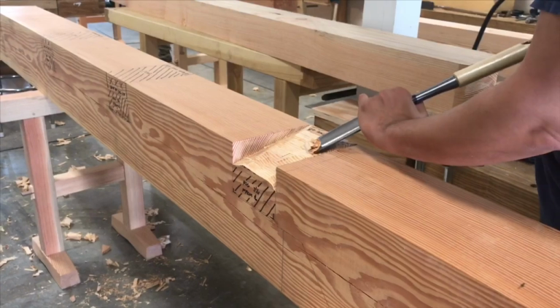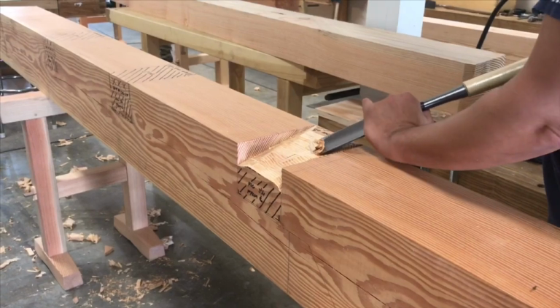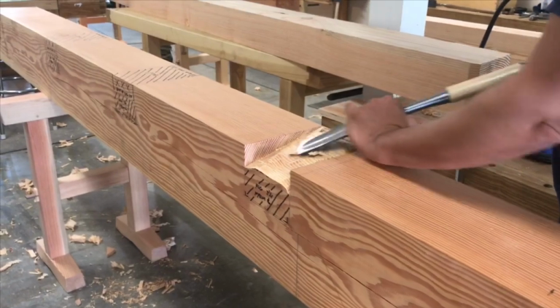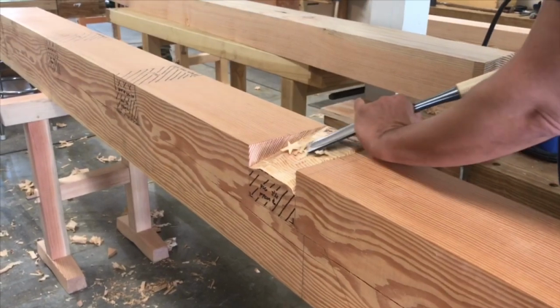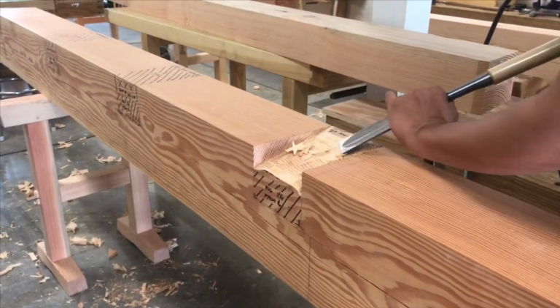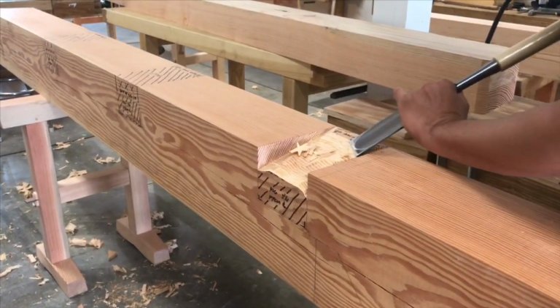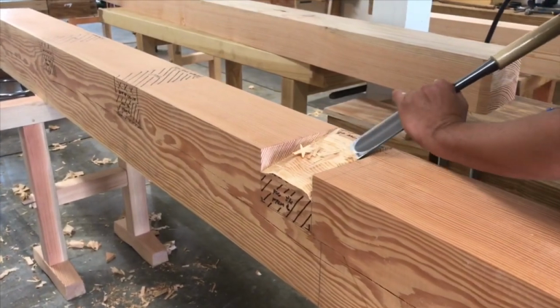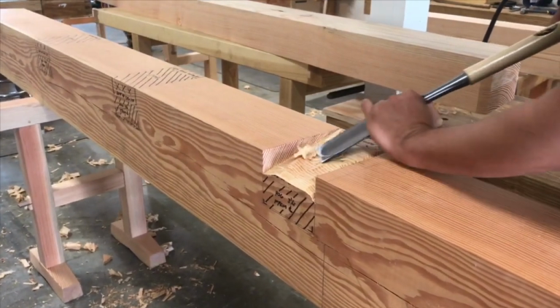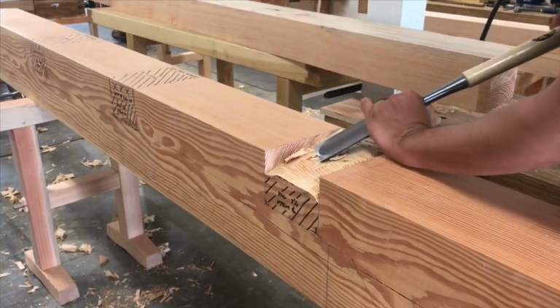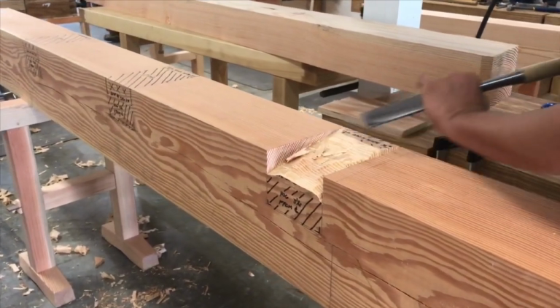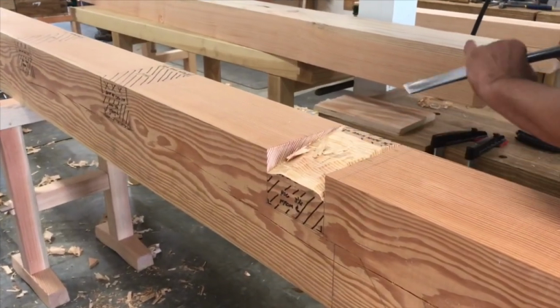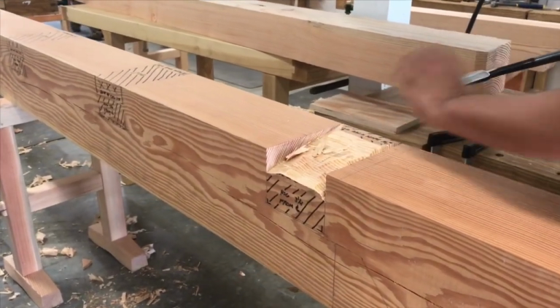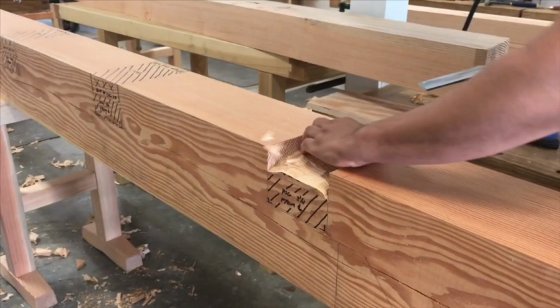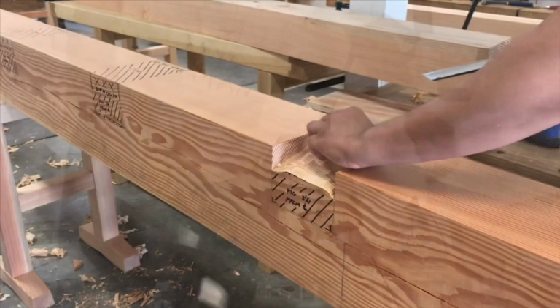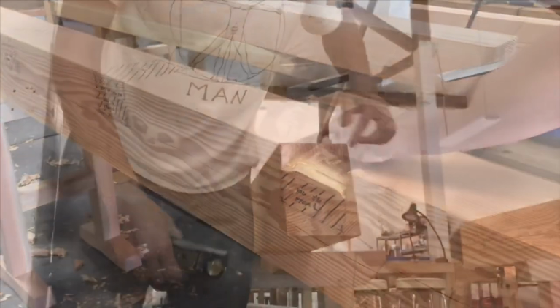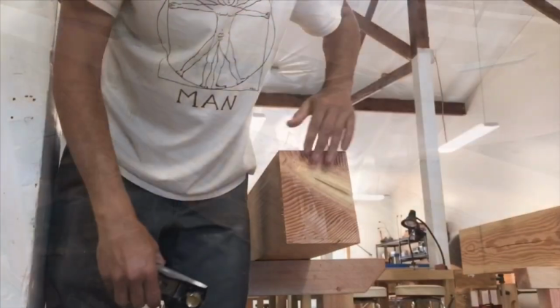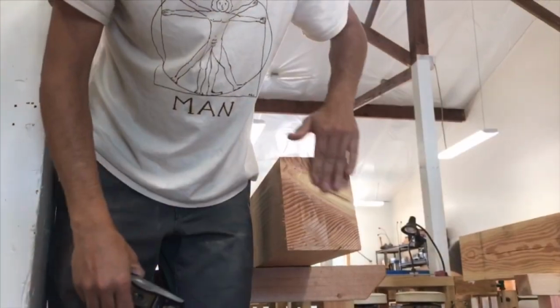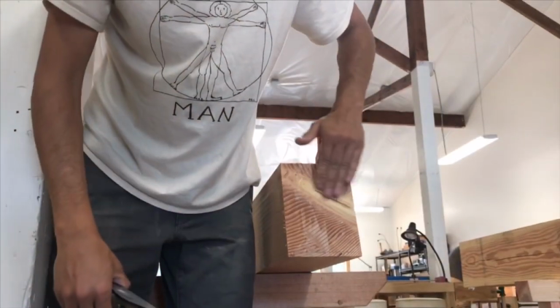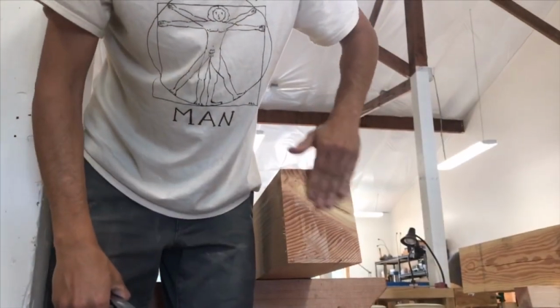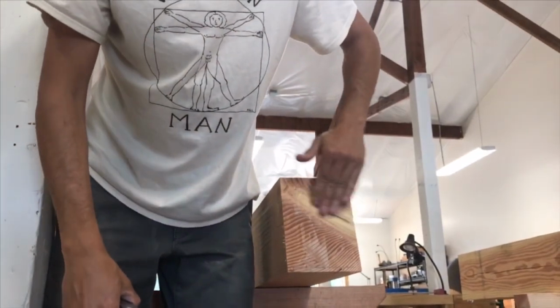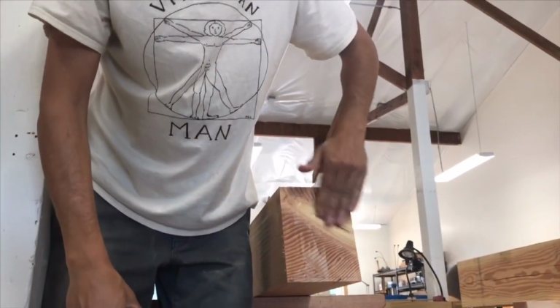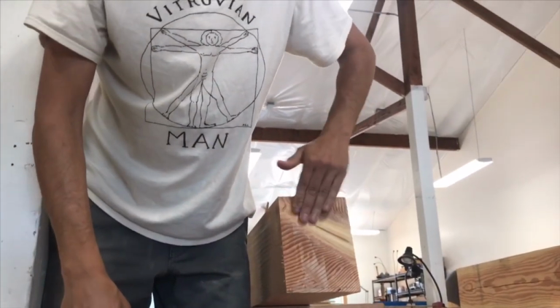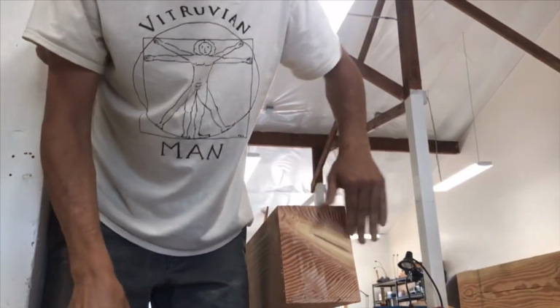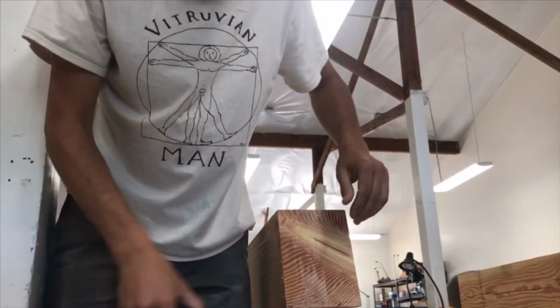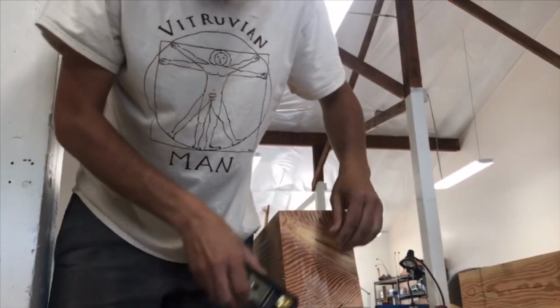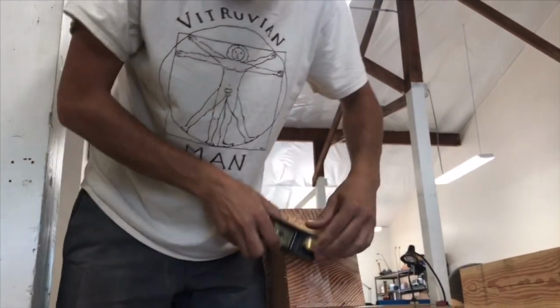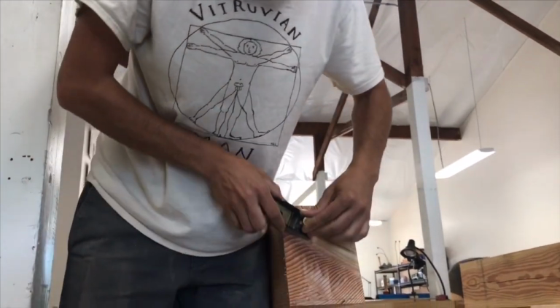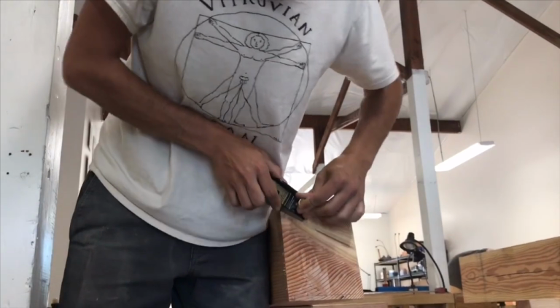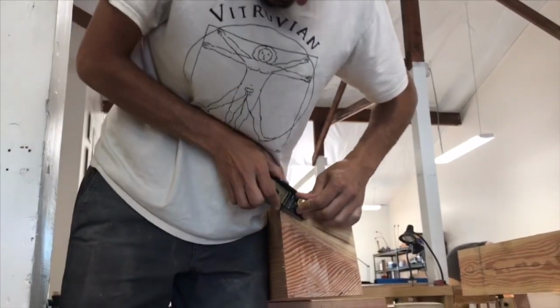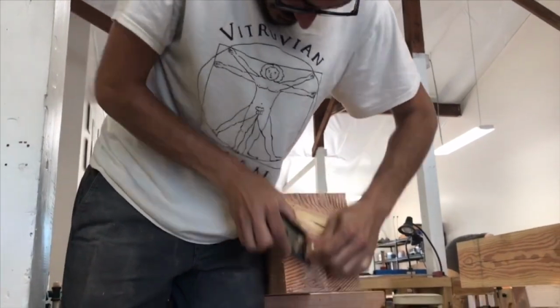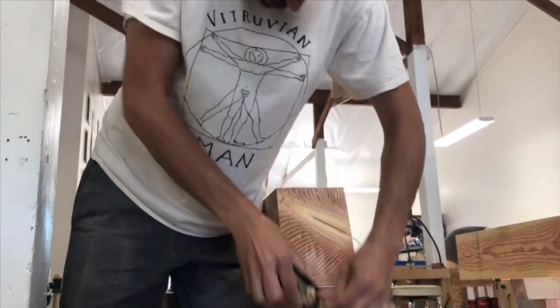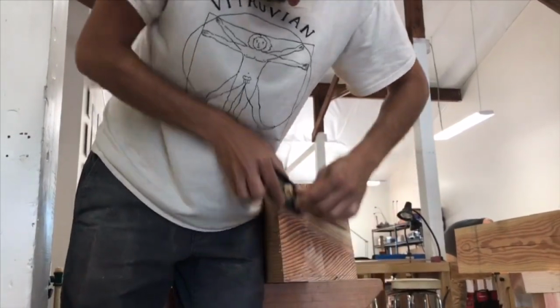So what is timber framing? Unlike stick framing, also known as stud or dimensional framing, which relies on nails, screws, and metal brackets to hold the building together, timber framing relies on joinery to connect the framing members.